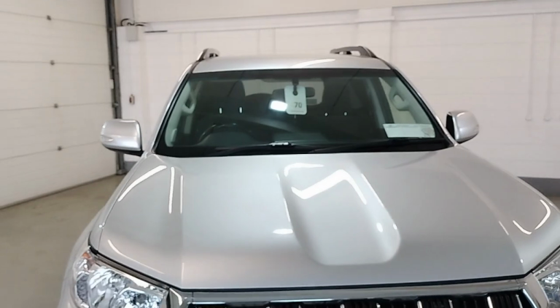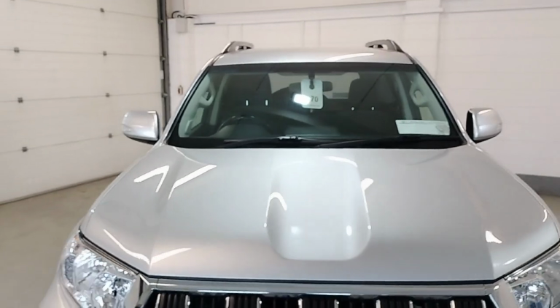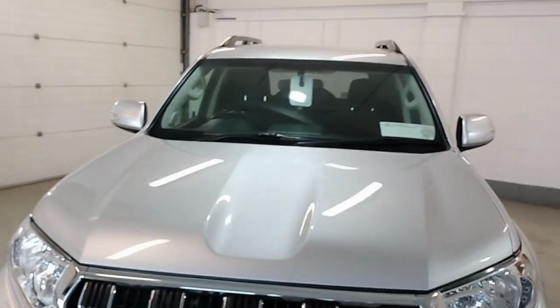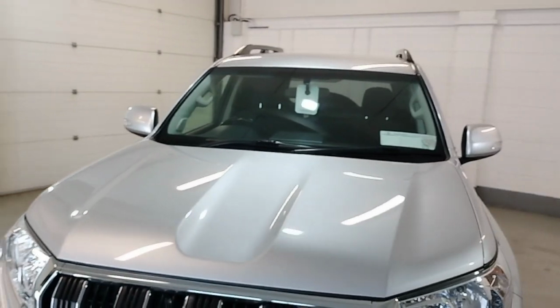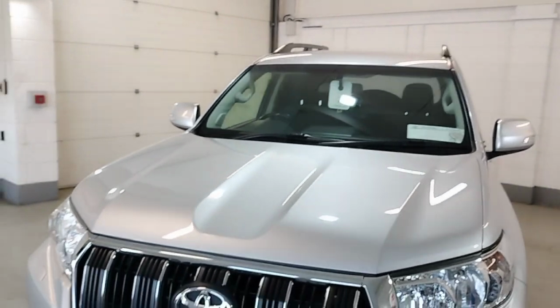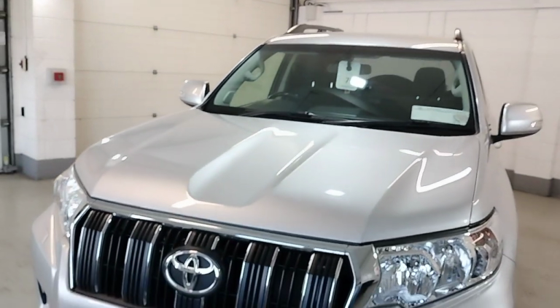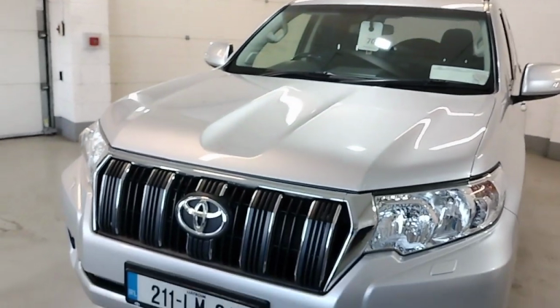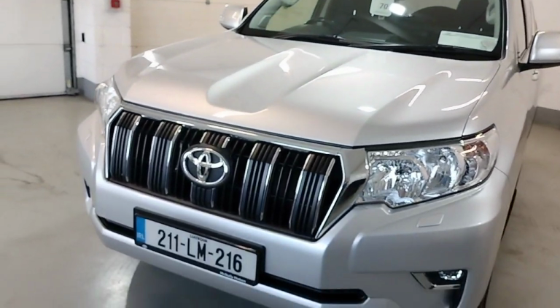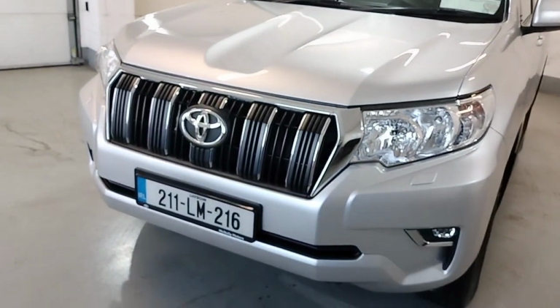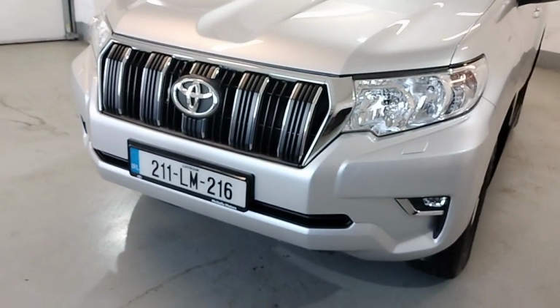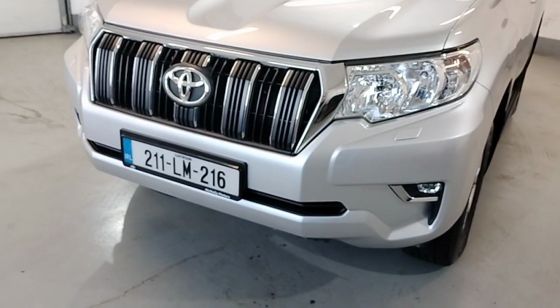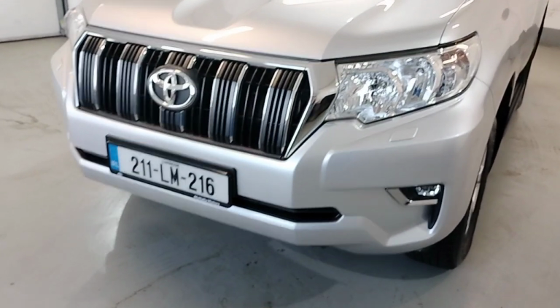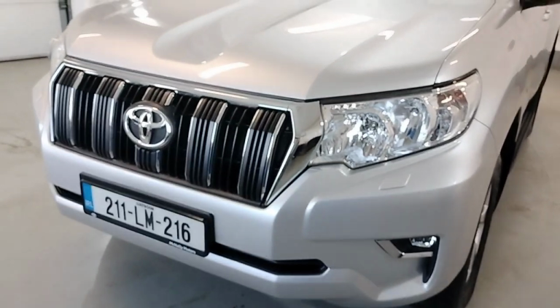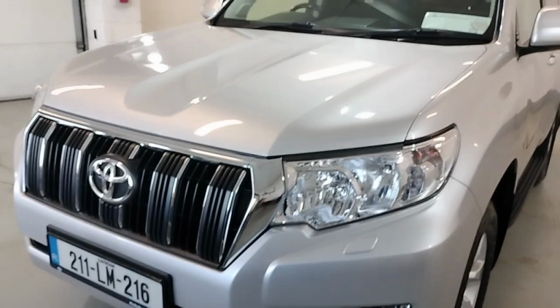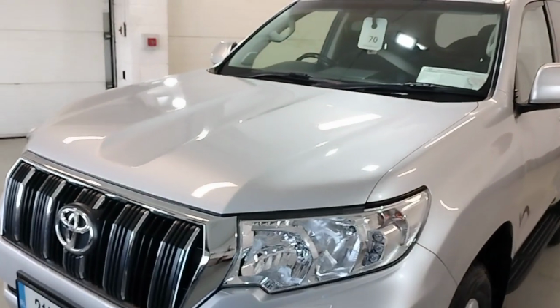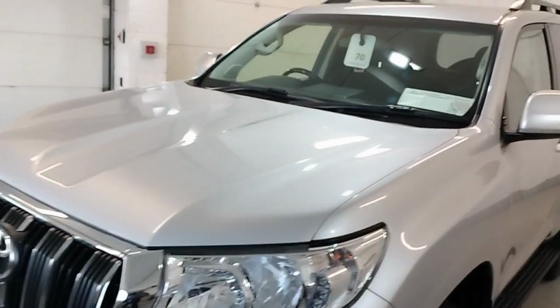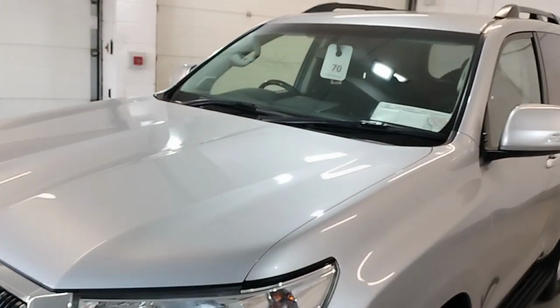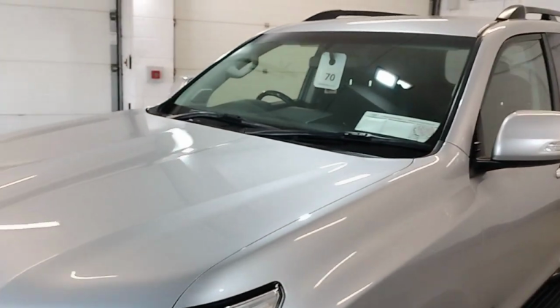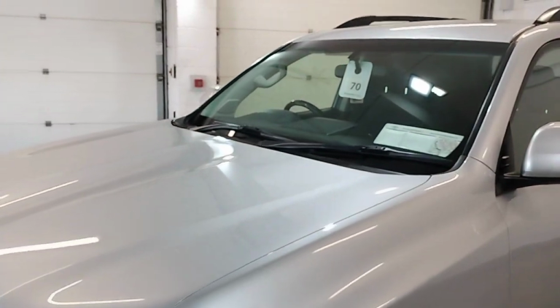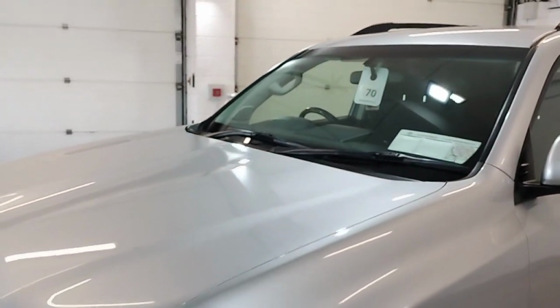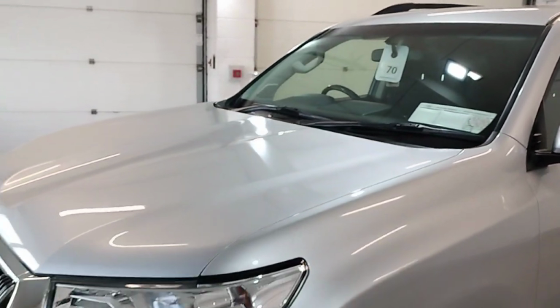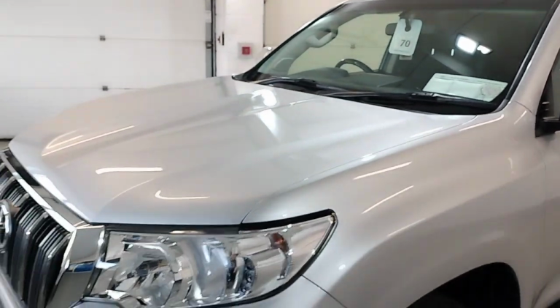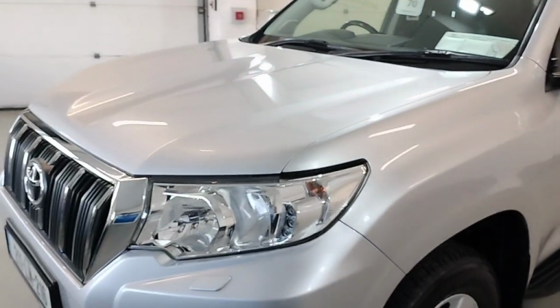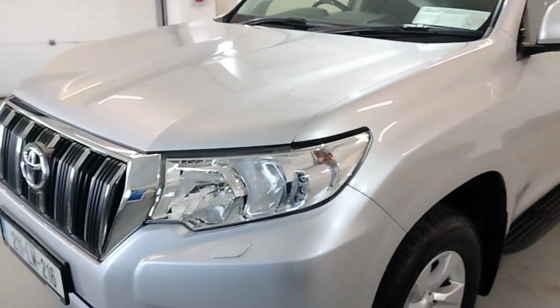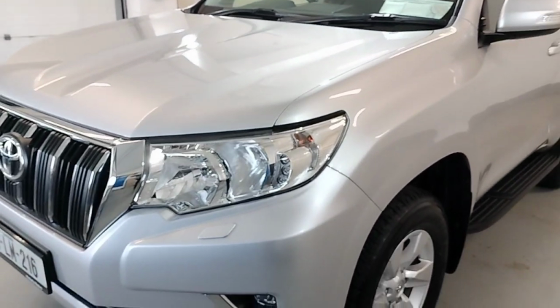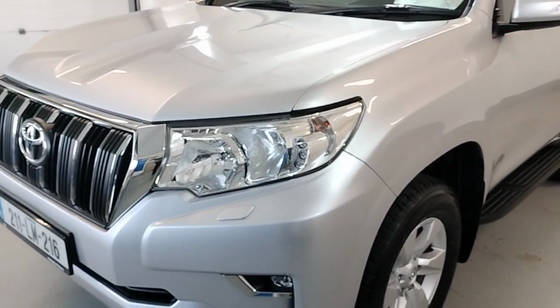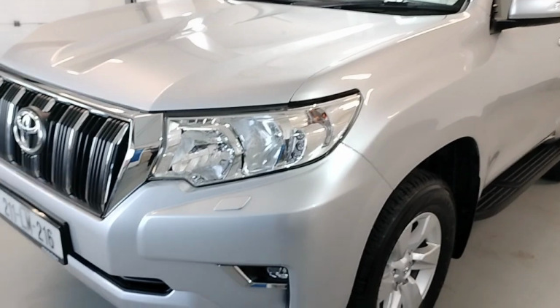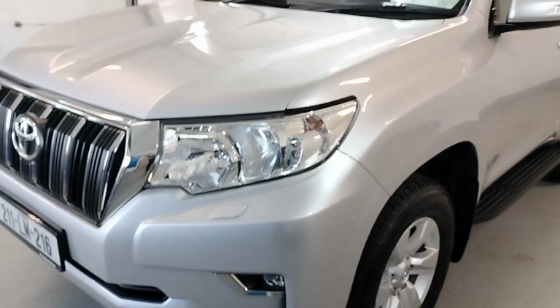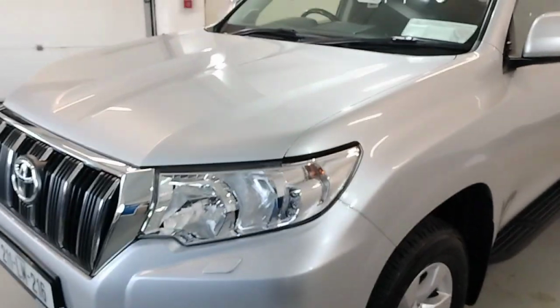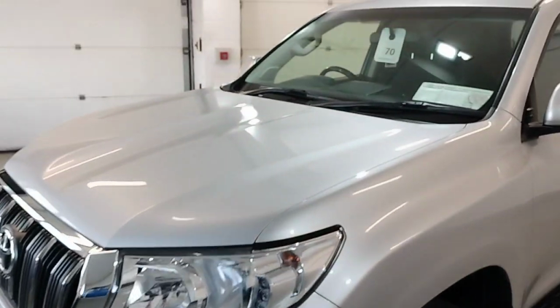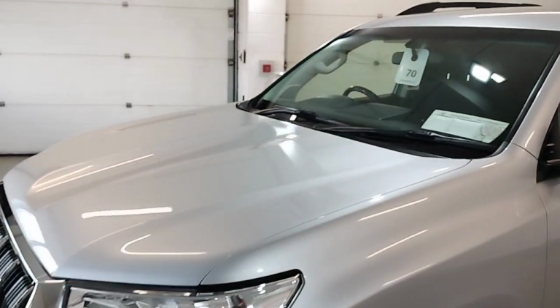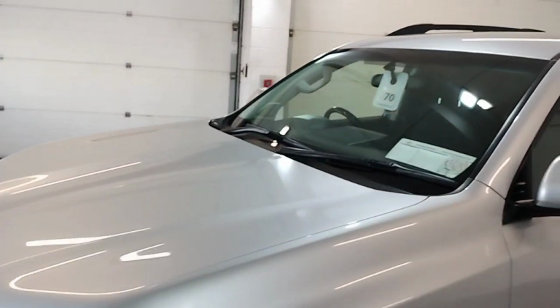Body work in perfect condition. Headlamp washers. This Land Cruiser will come with a full year's DOE.